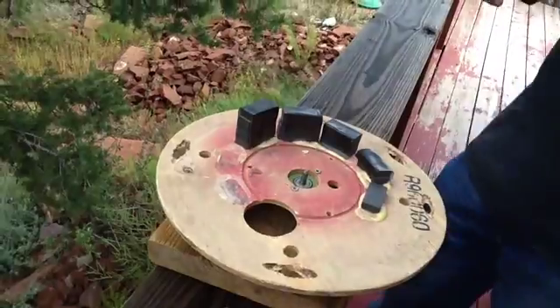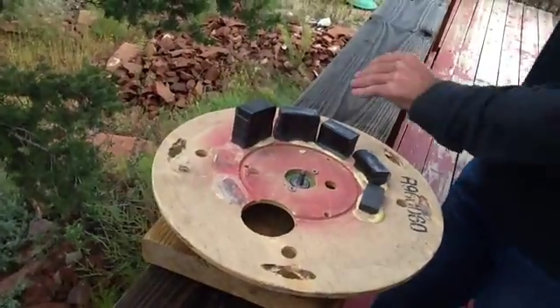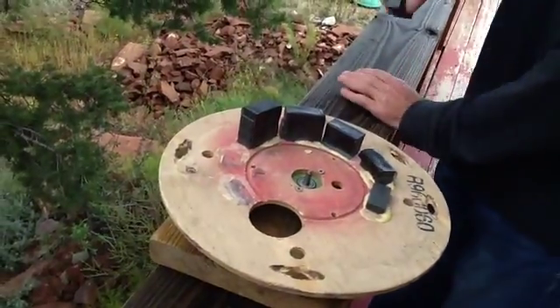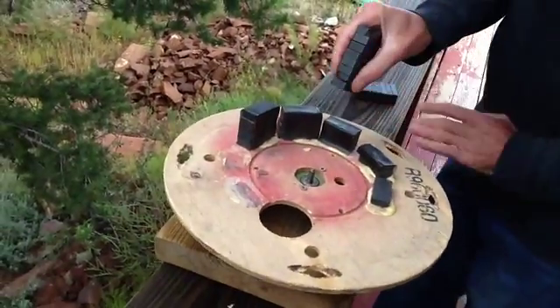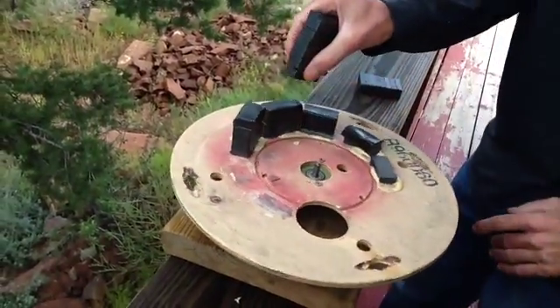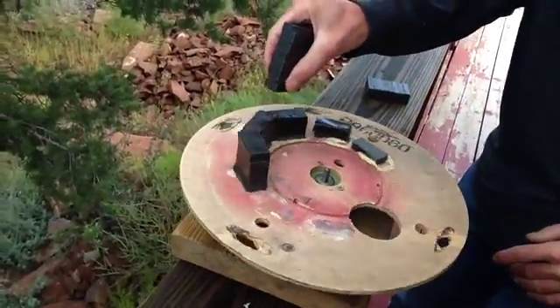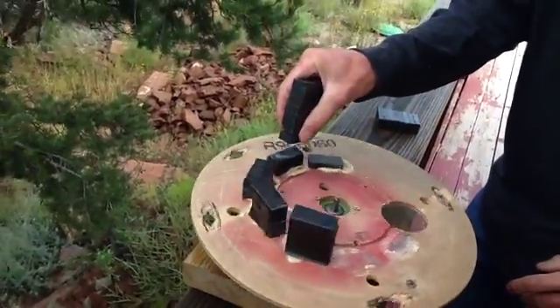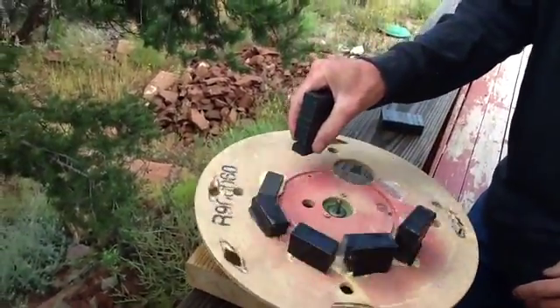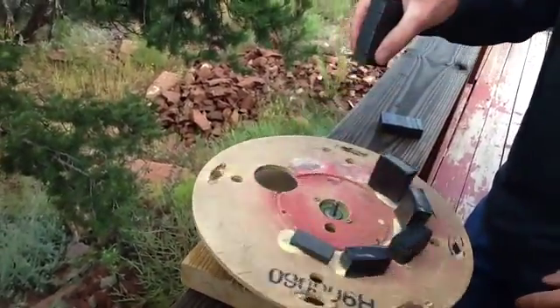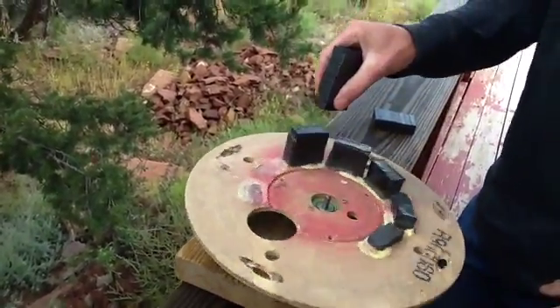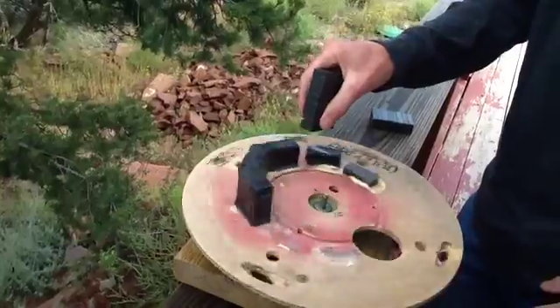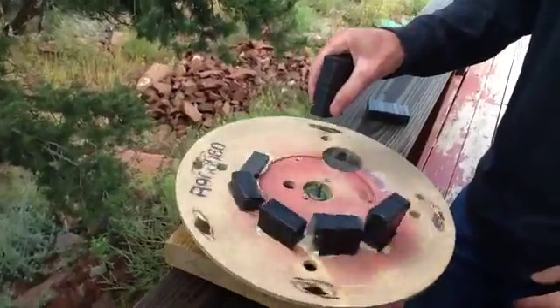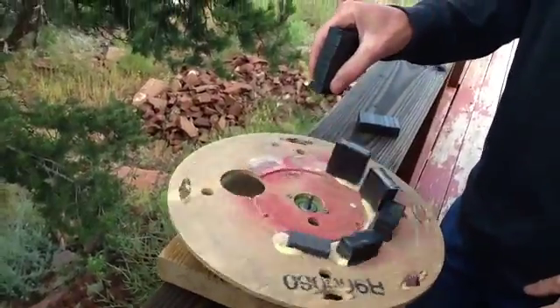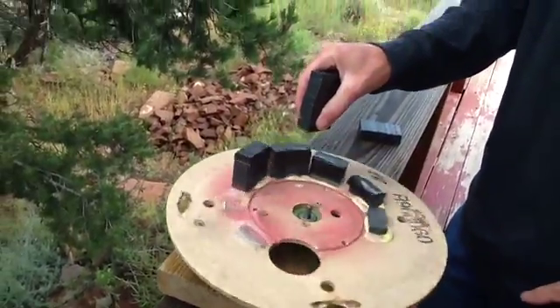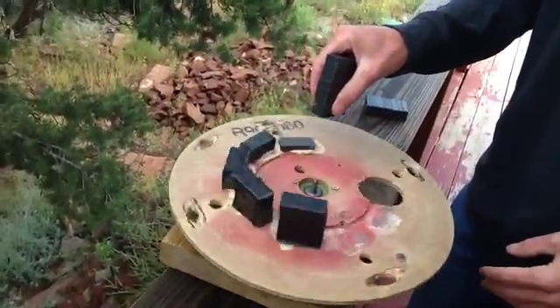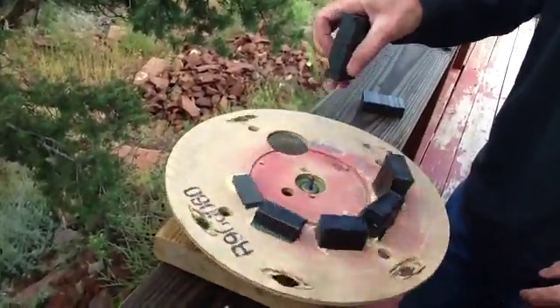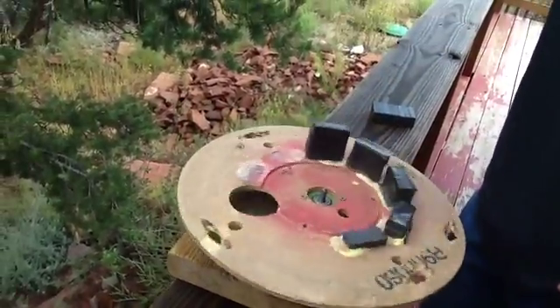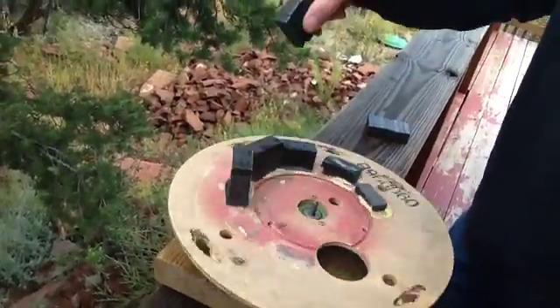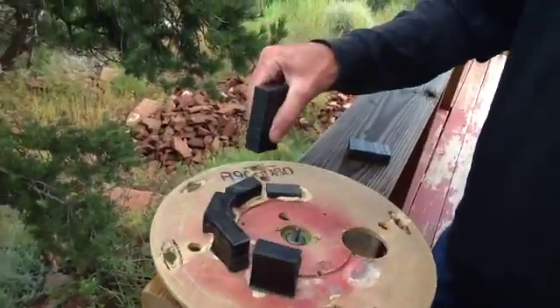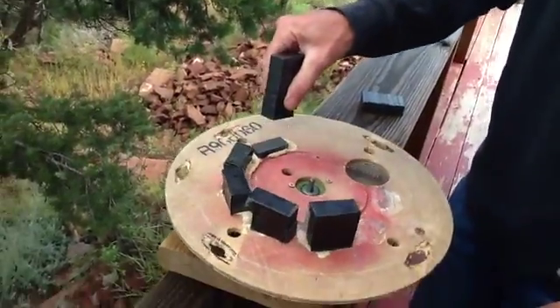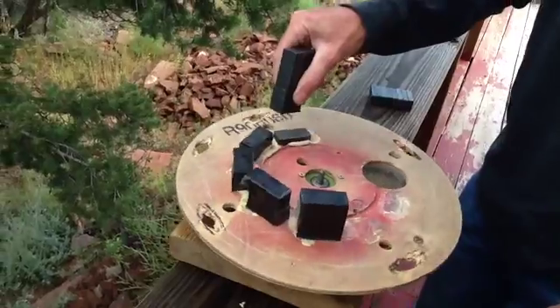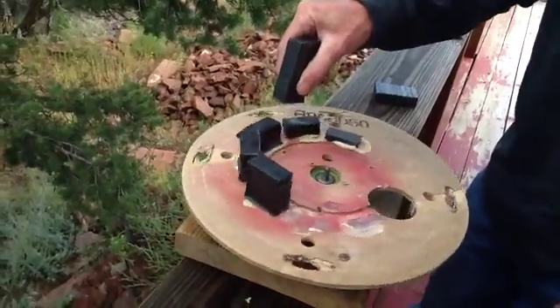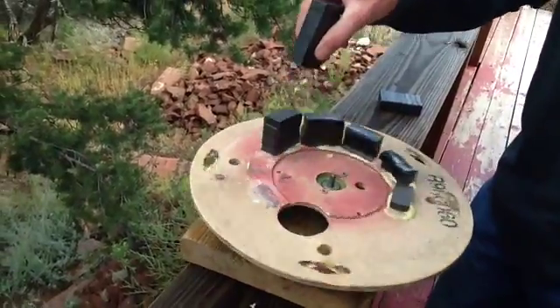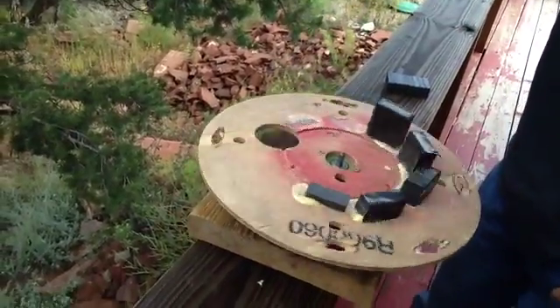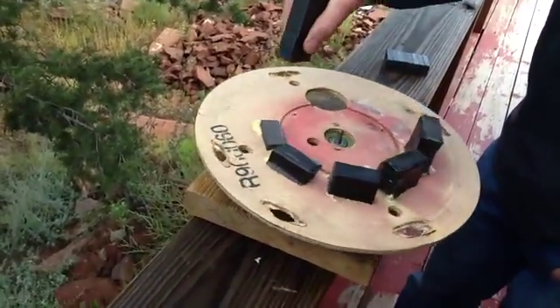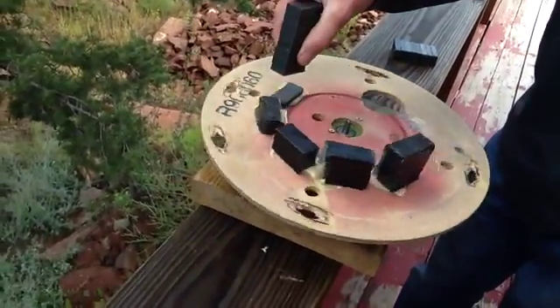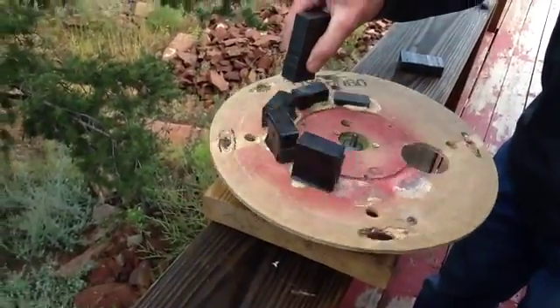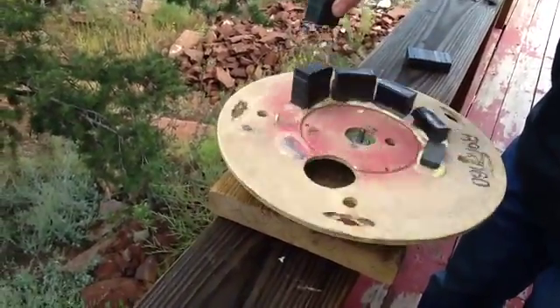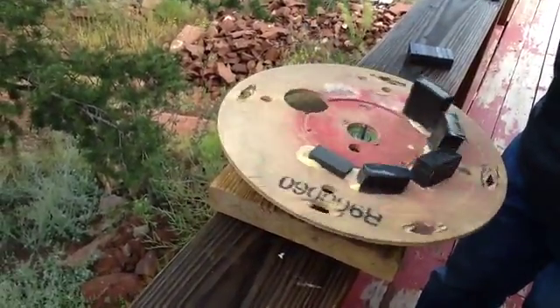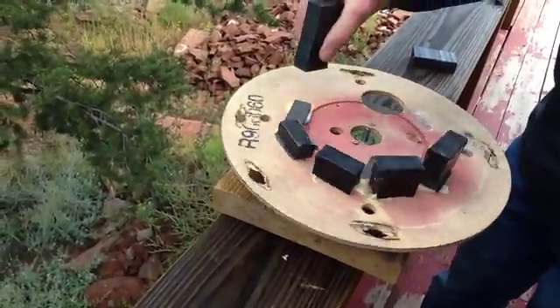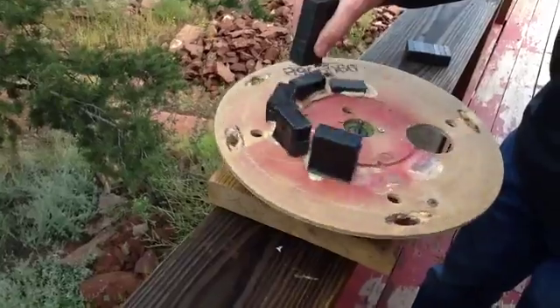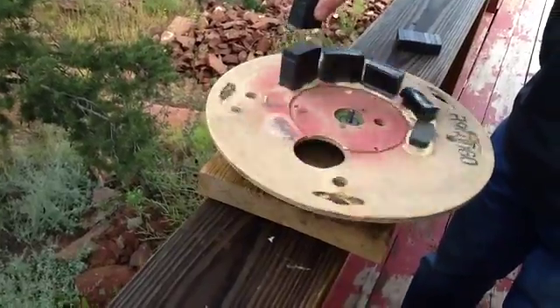This ramp of magnets is all poles facing the same direction. This is the repulsive, and this is the attractive. The sticky spot is the tall stack of magnets.